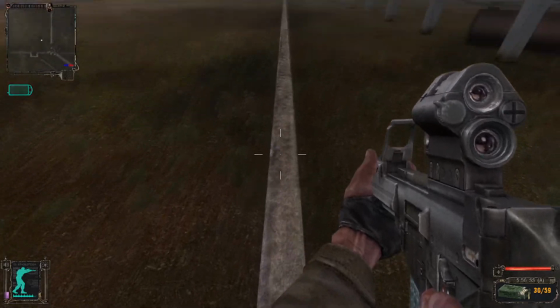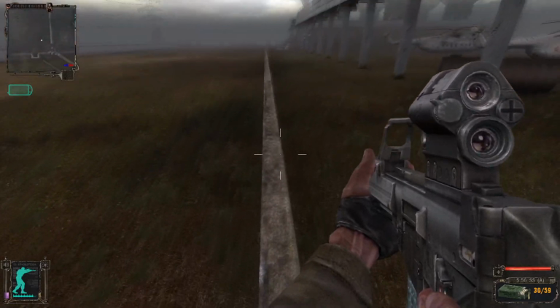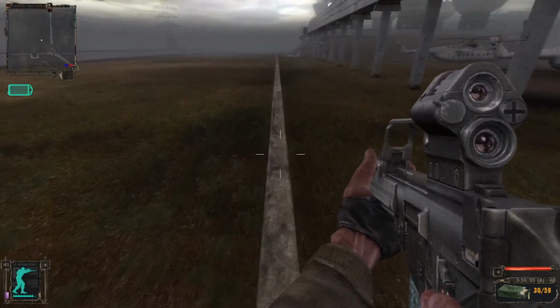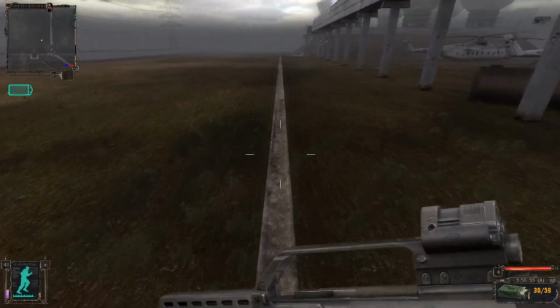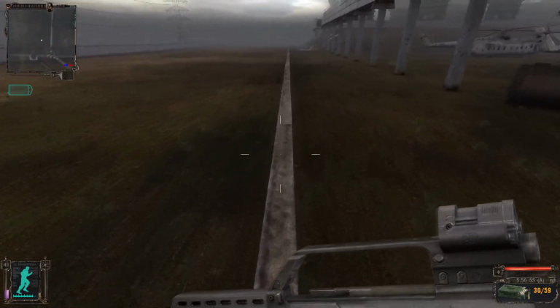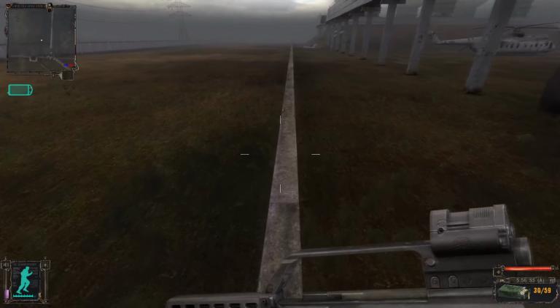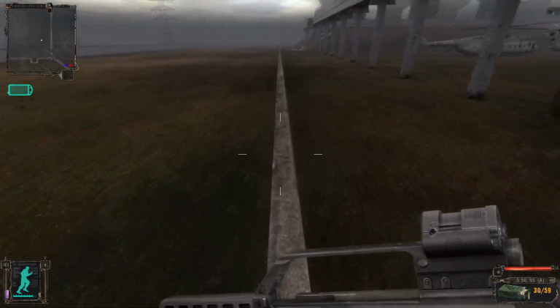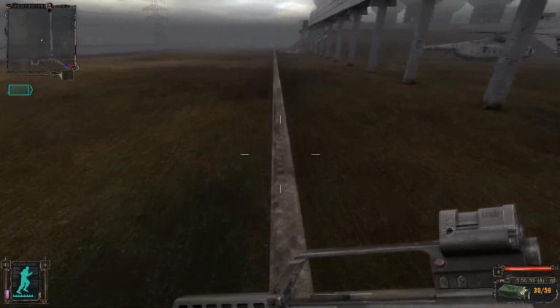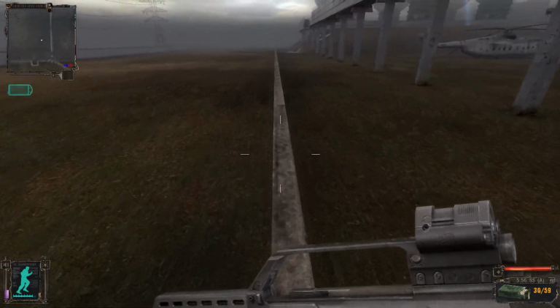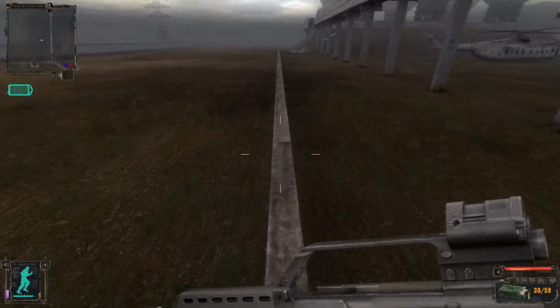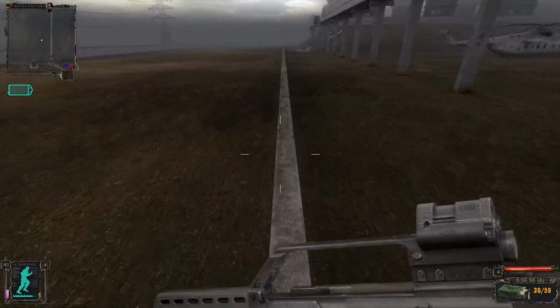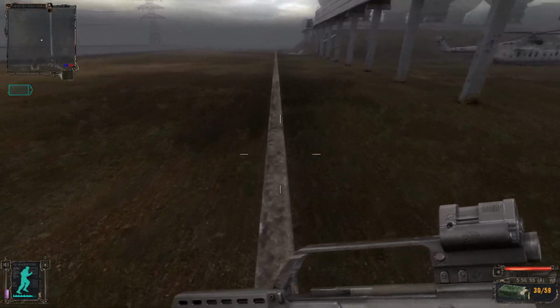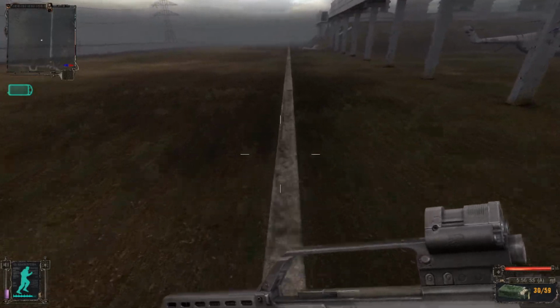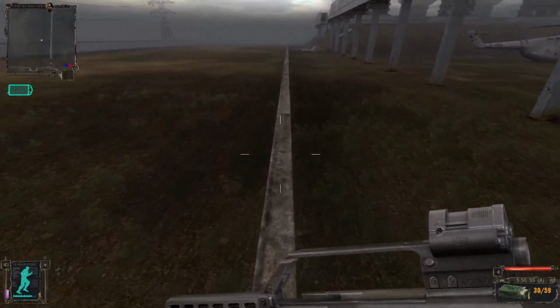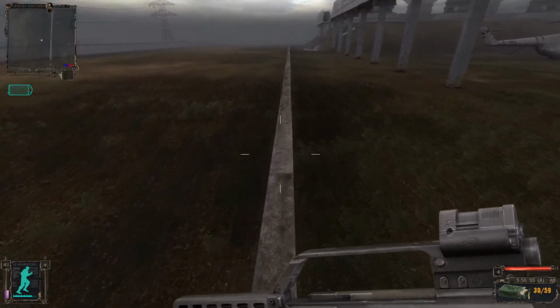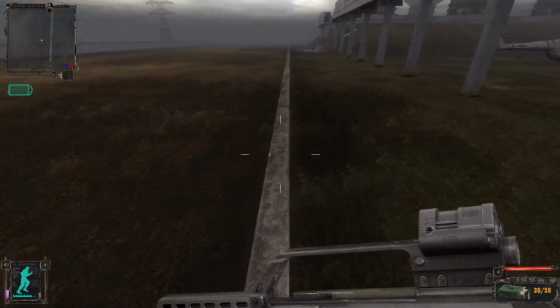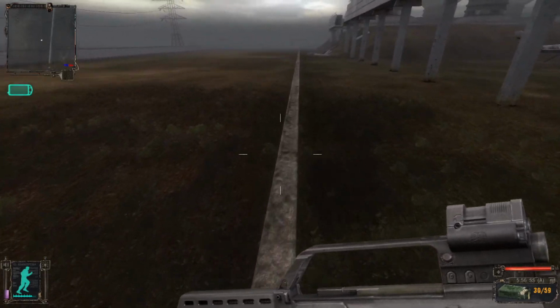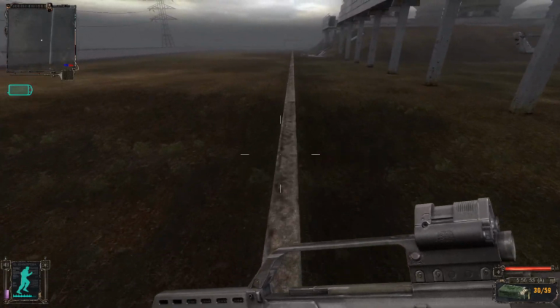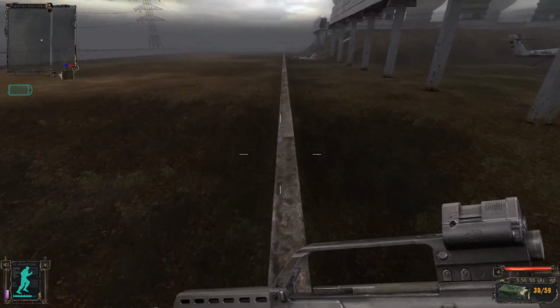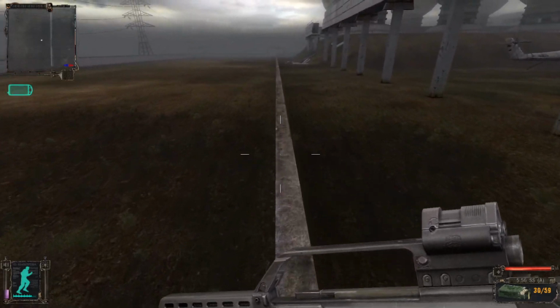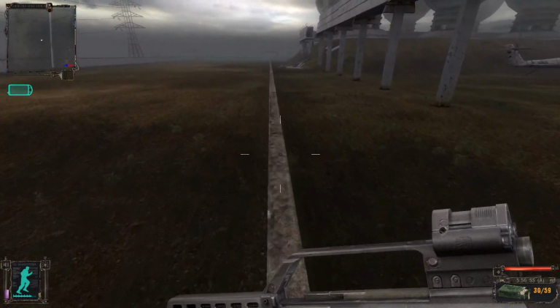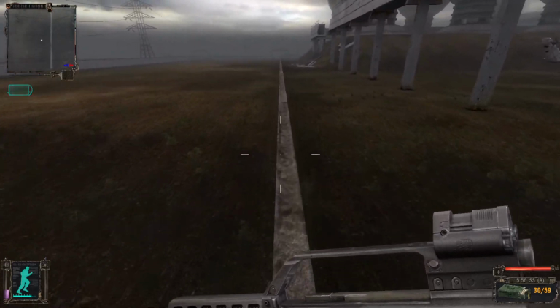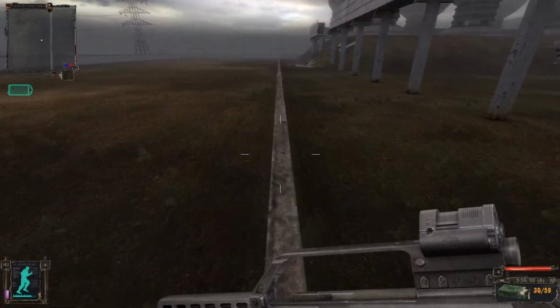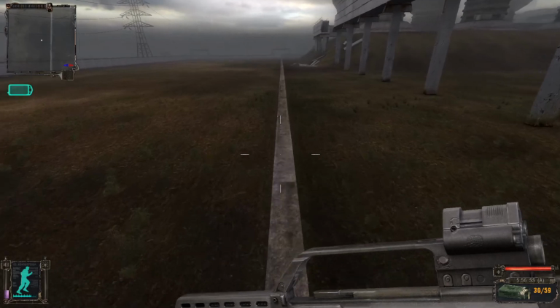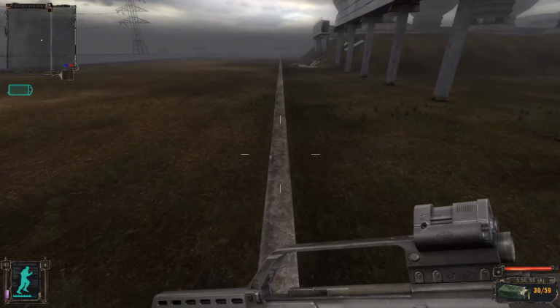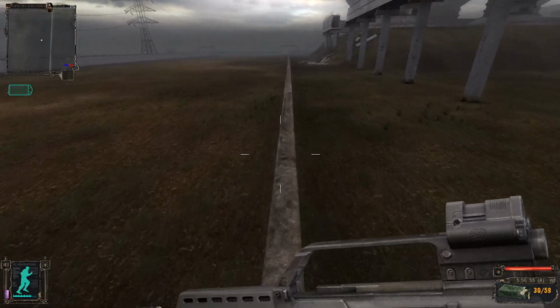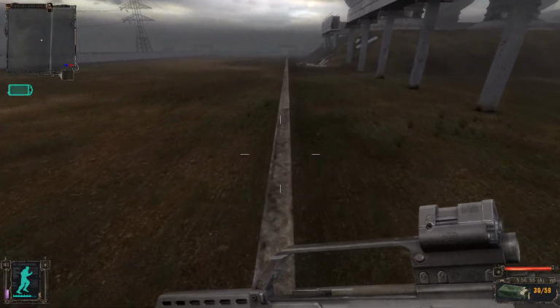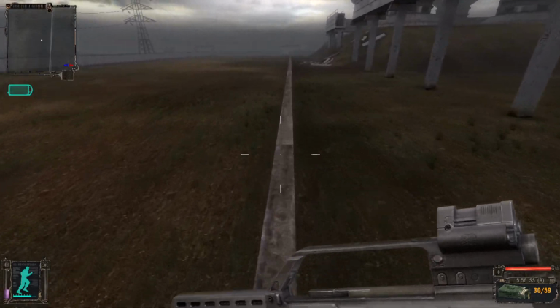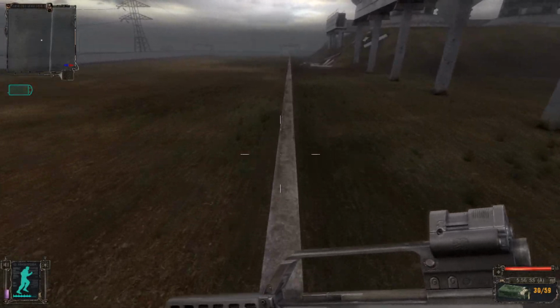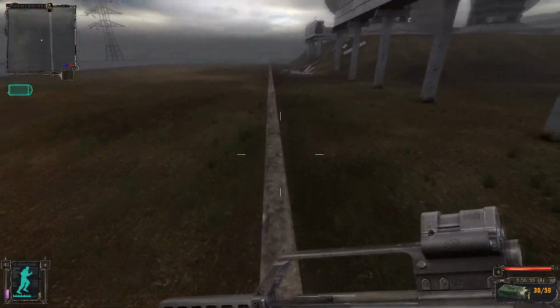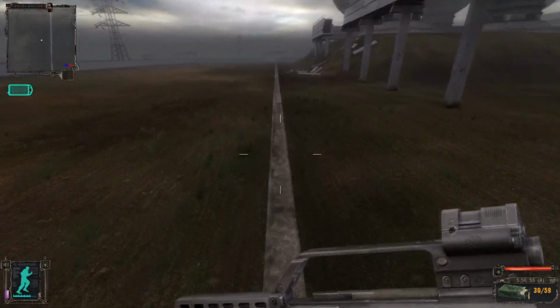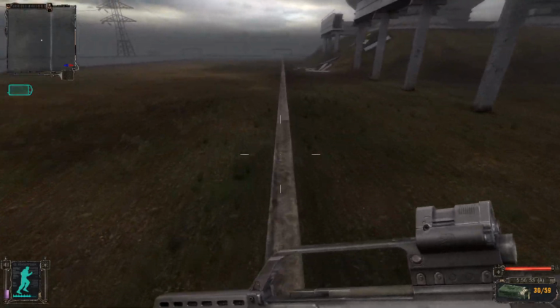If you want to run on a pipe or fence, it will continuously try to throw you off. So you have a choice: run and steer, or crawl.